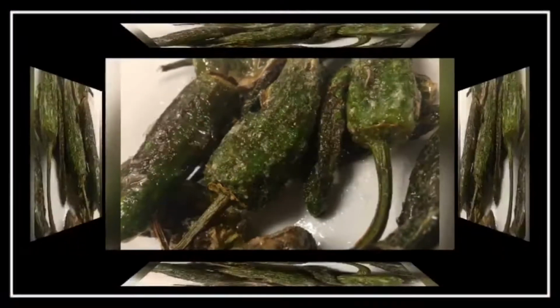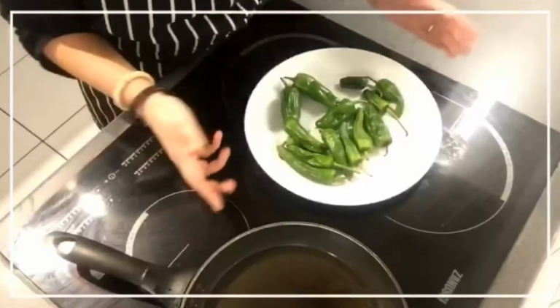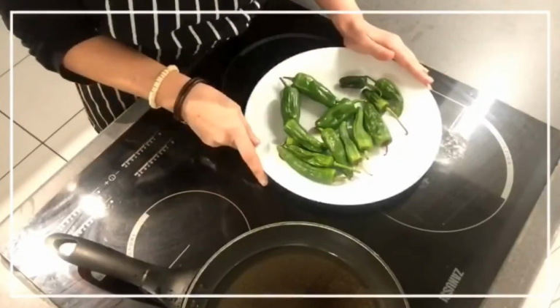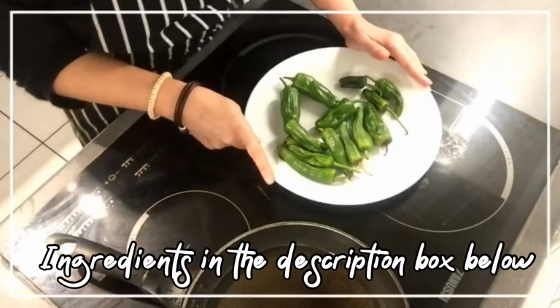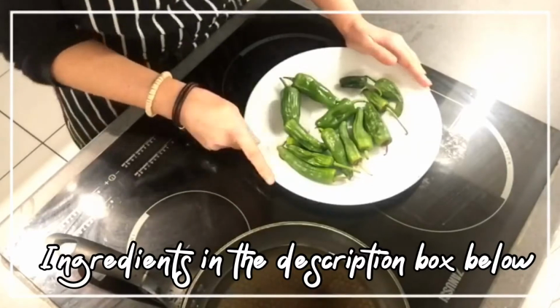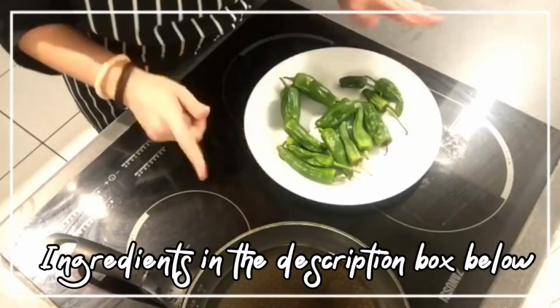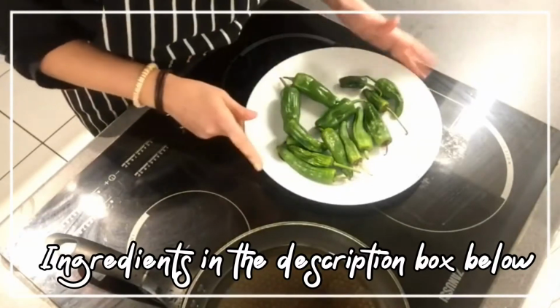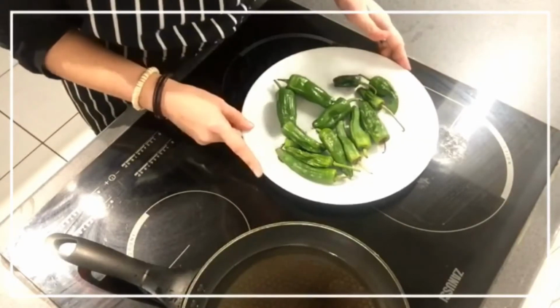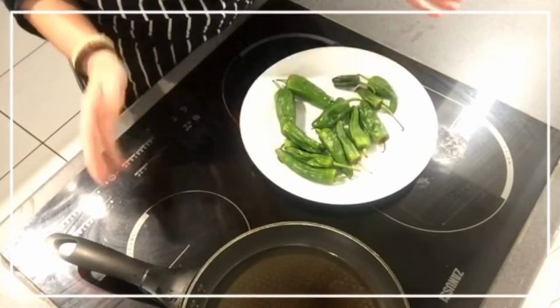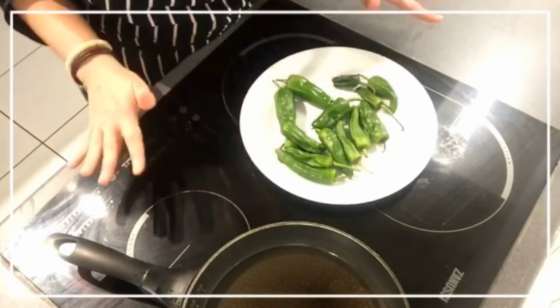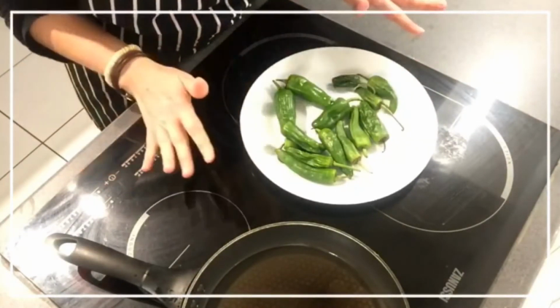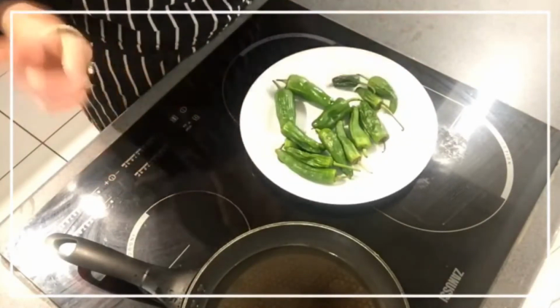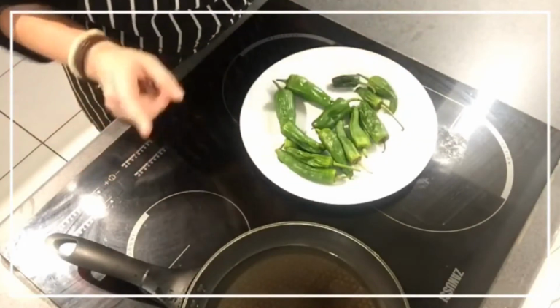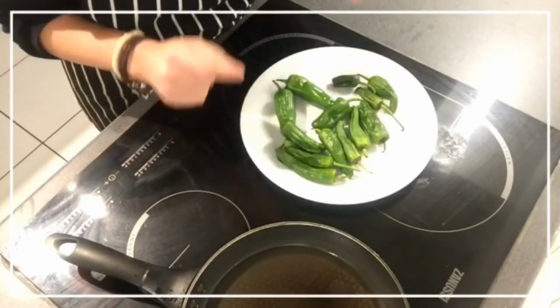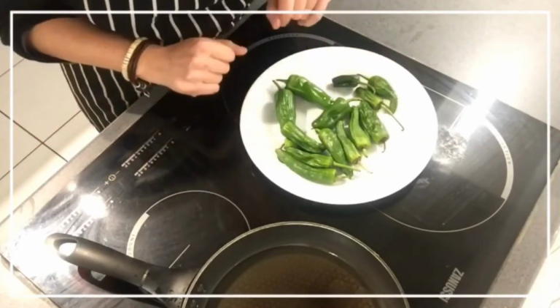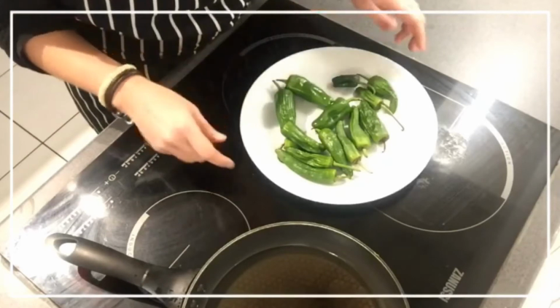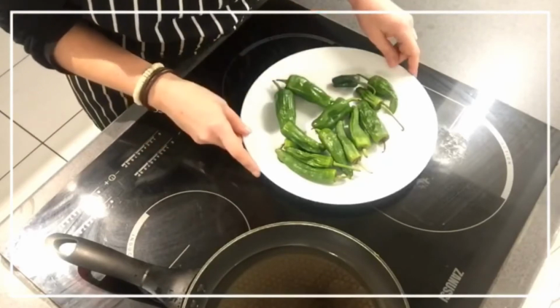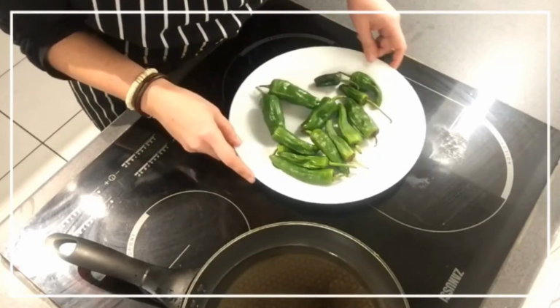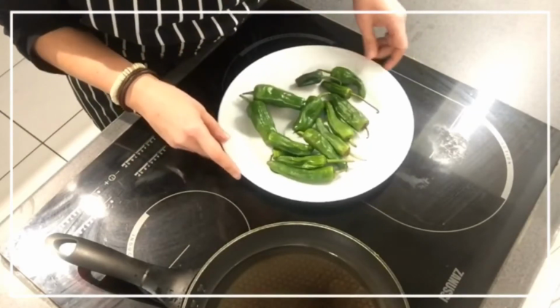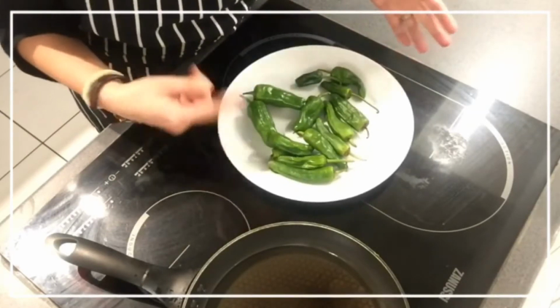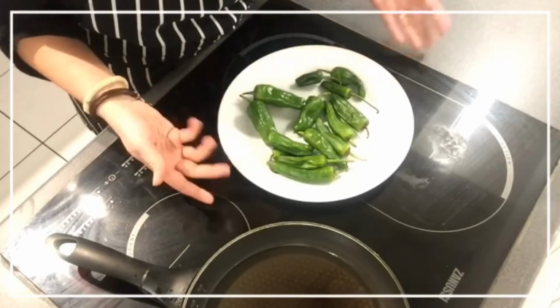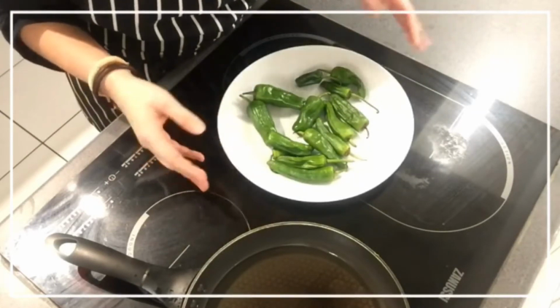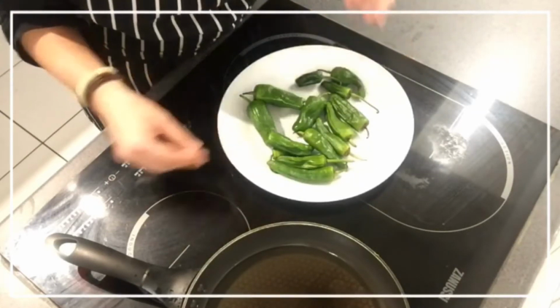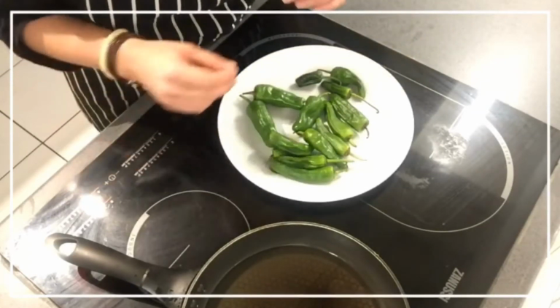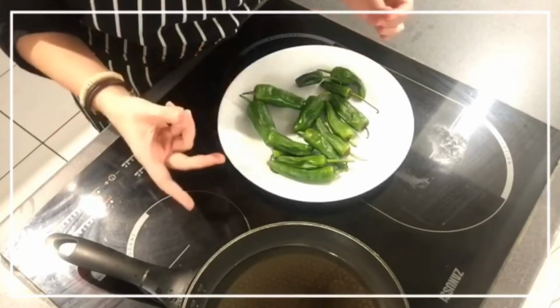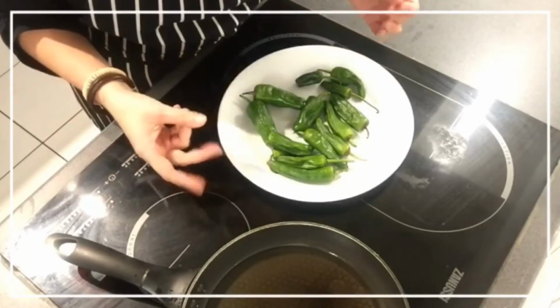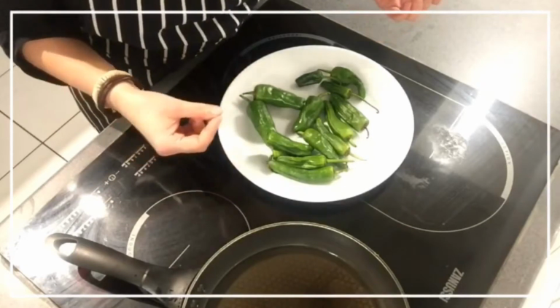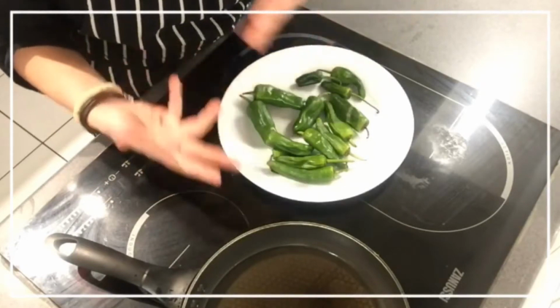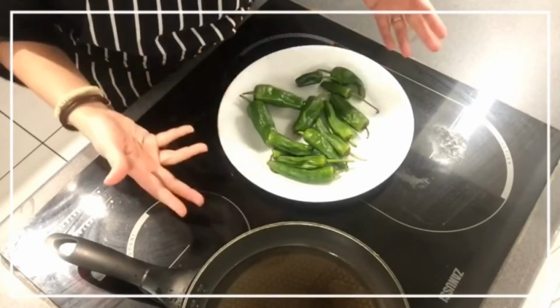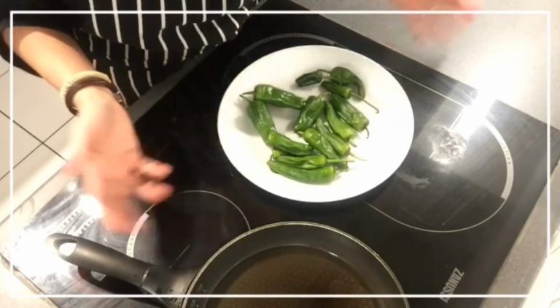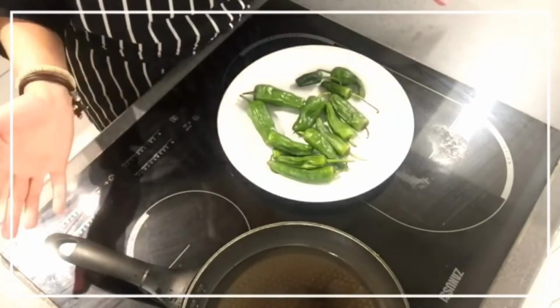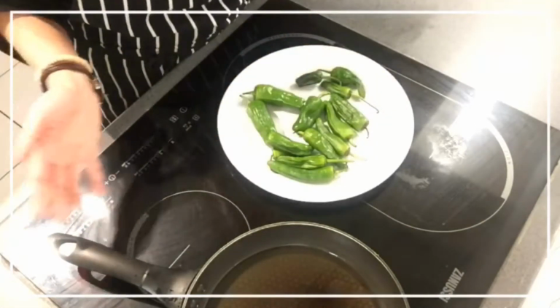Hello and welcome to my kitchen. We are here another day for another fantastic recipe. This time is the turn of Pimientos de Padrón, or Padrón Peppers. This is a super quick side dish that you can do anytime.